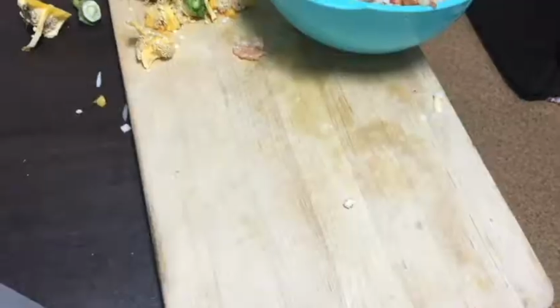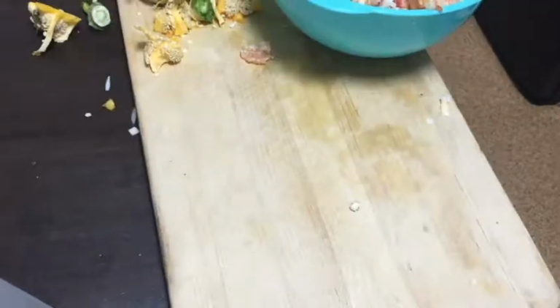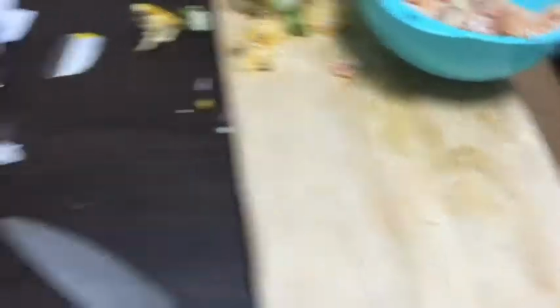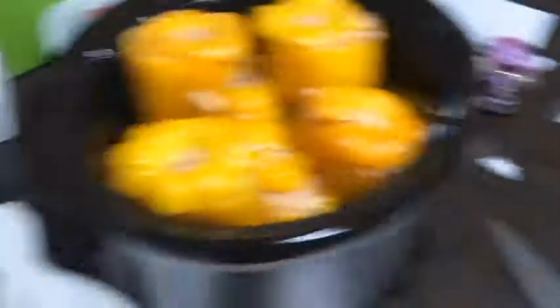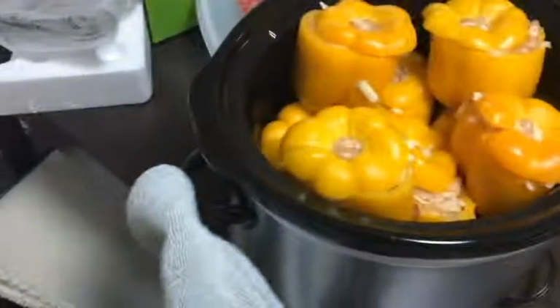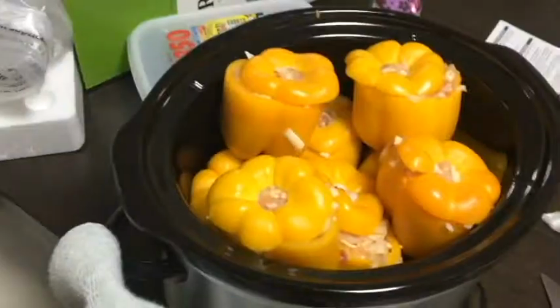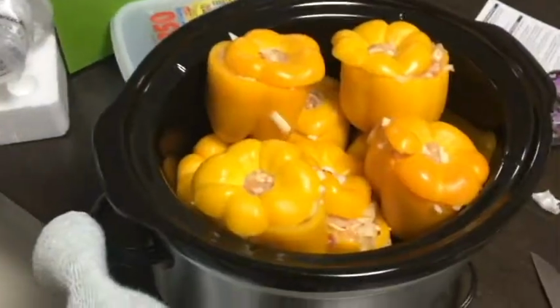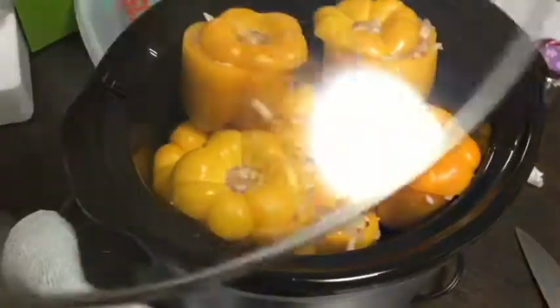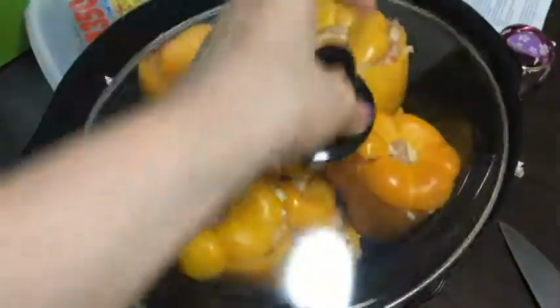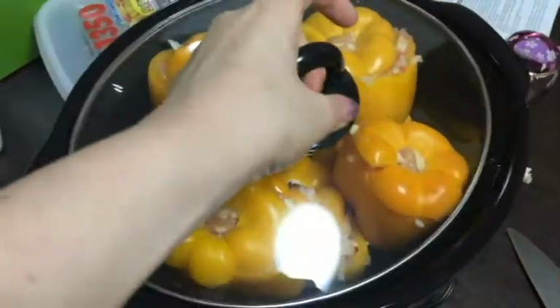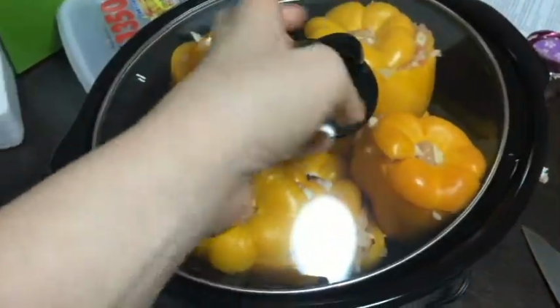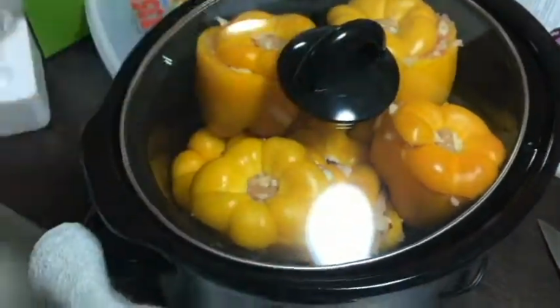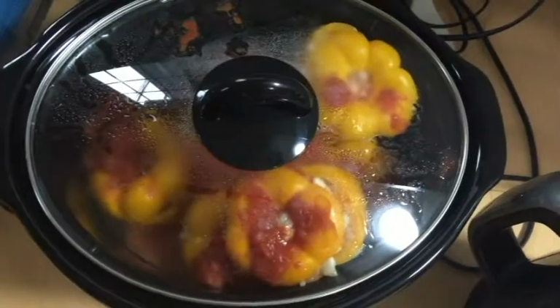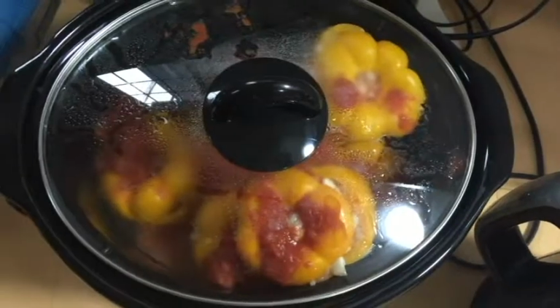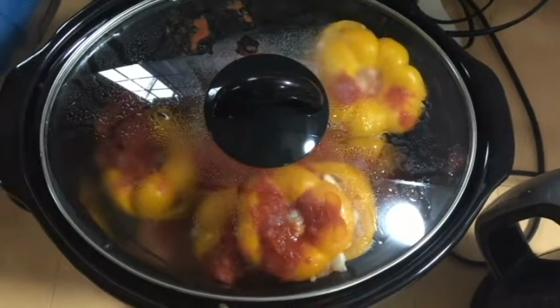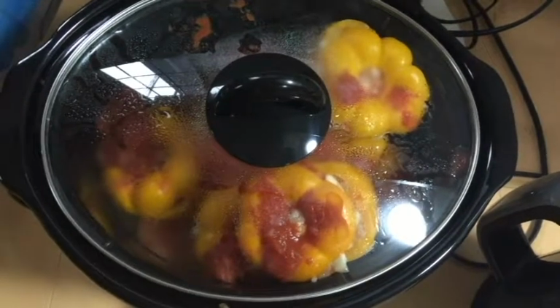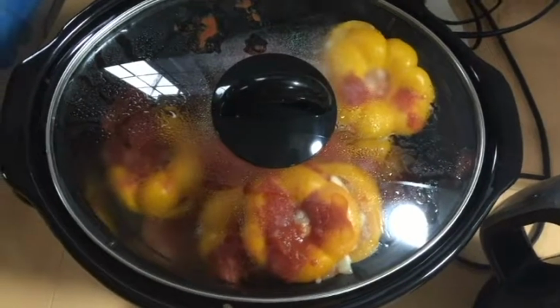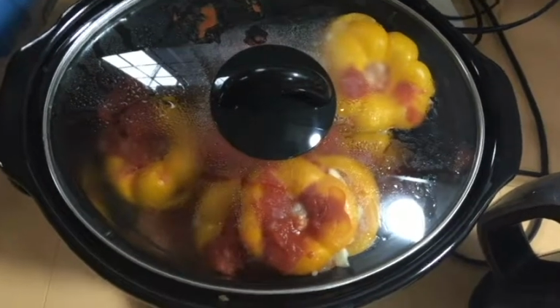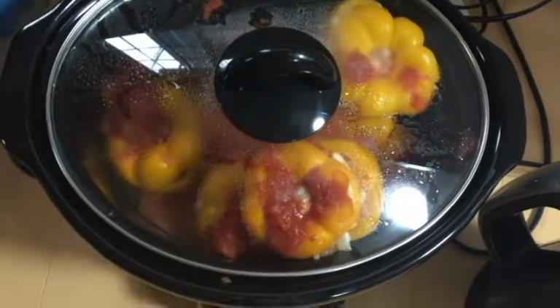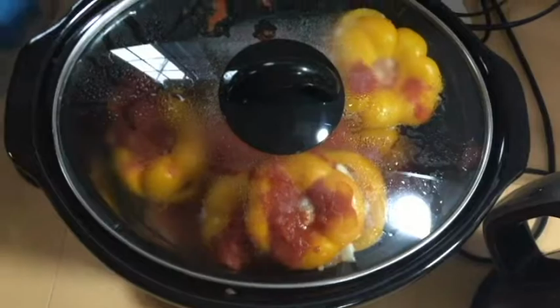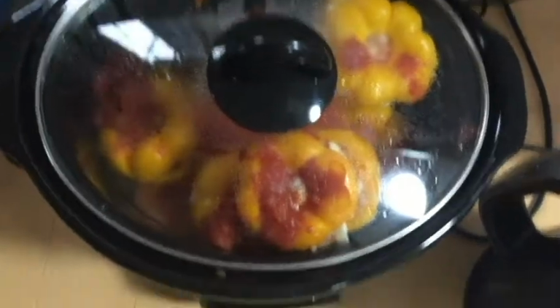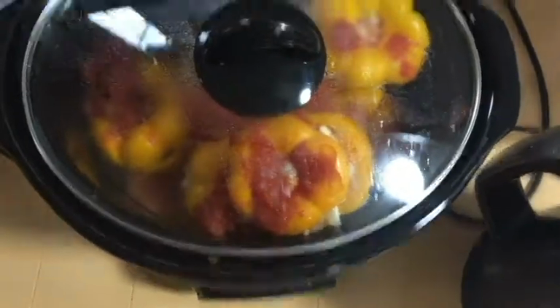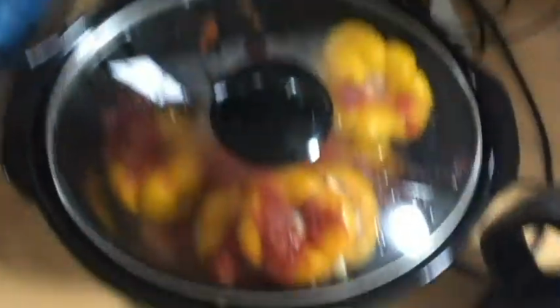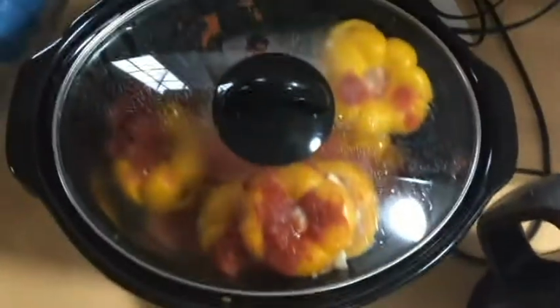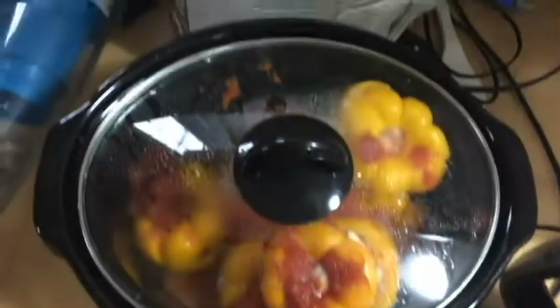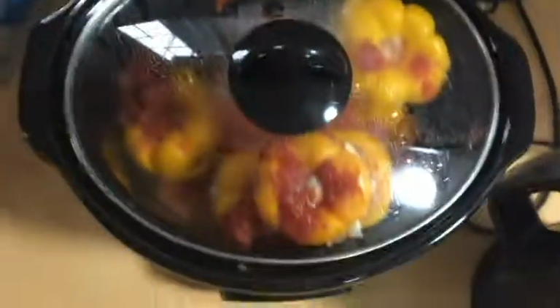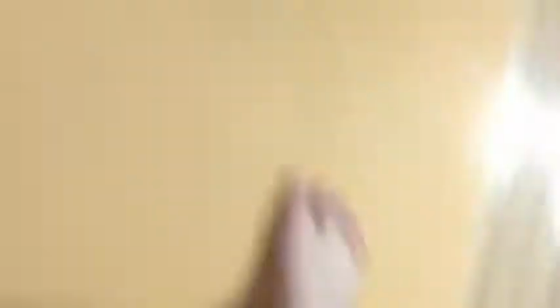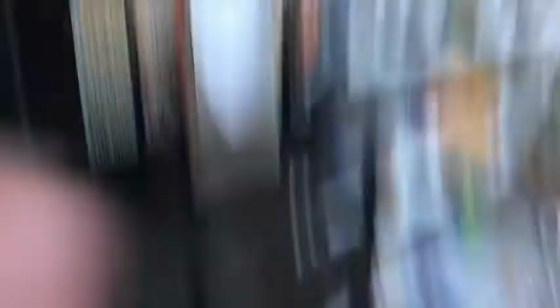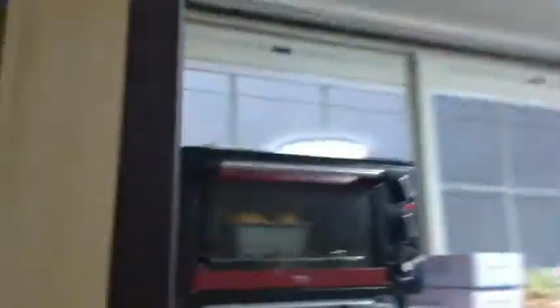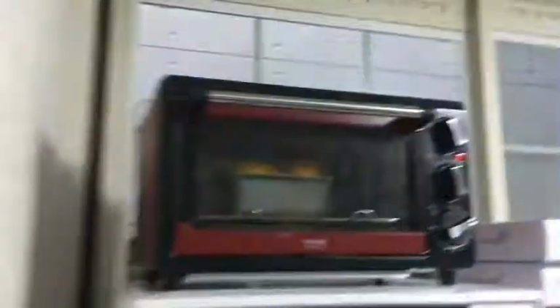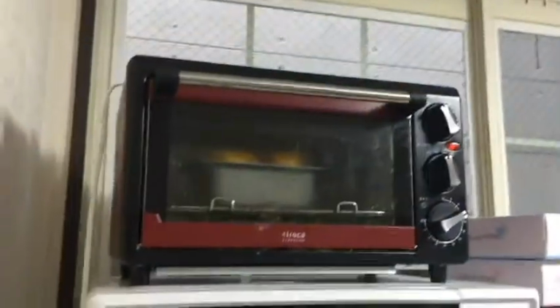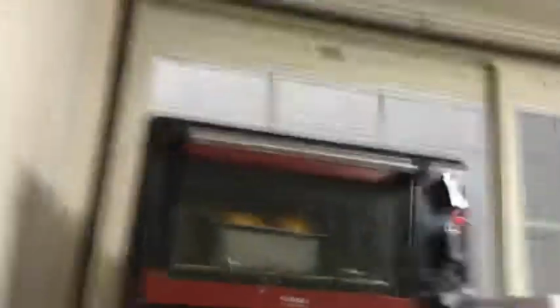Step six: put peppers into the crock pot. Step a billion: just wait and wait and wait and wait until you get patient enough to put them in the toaster oven. Yay!